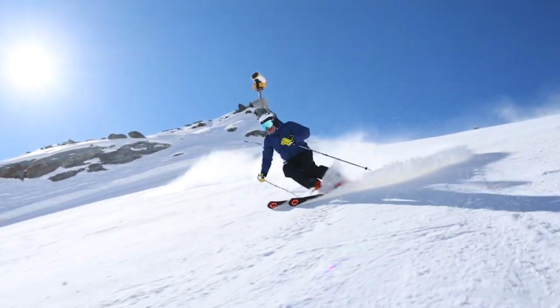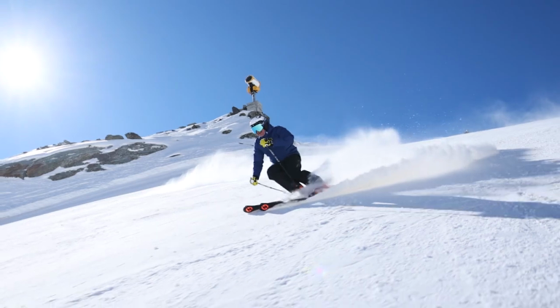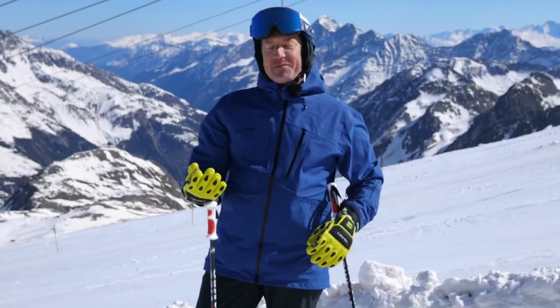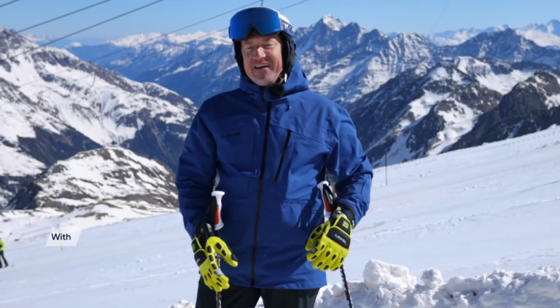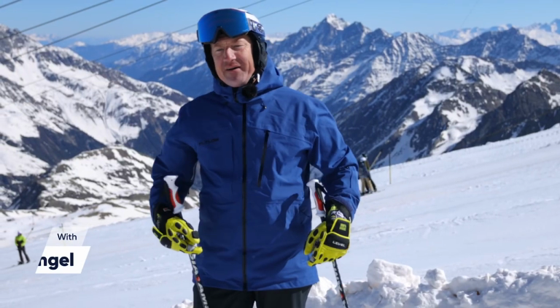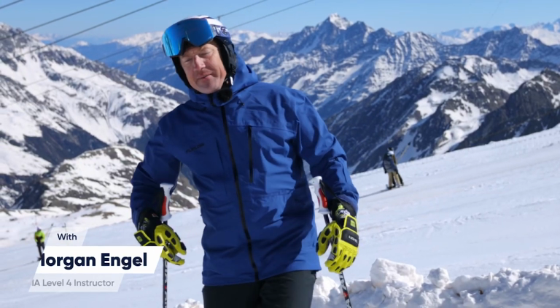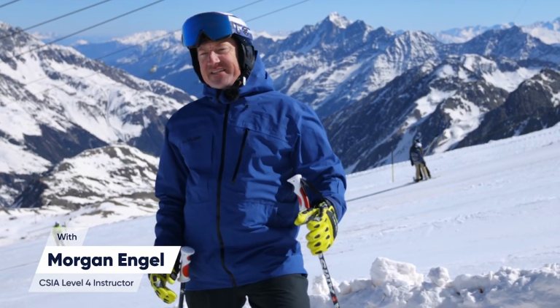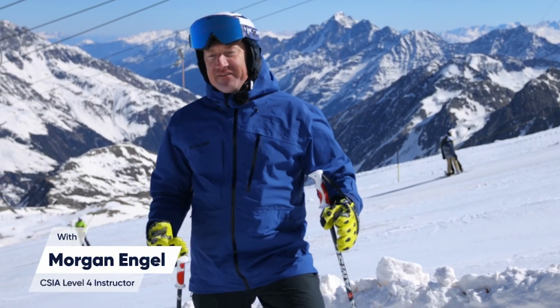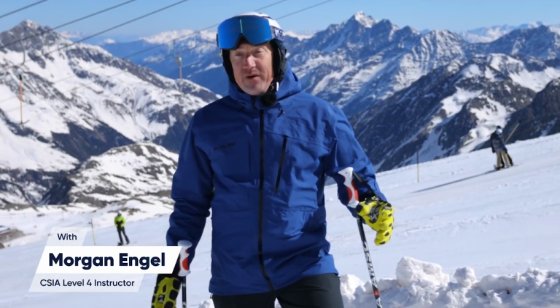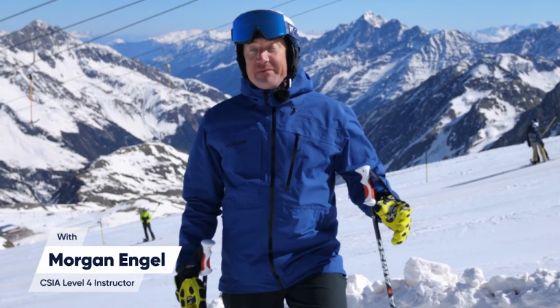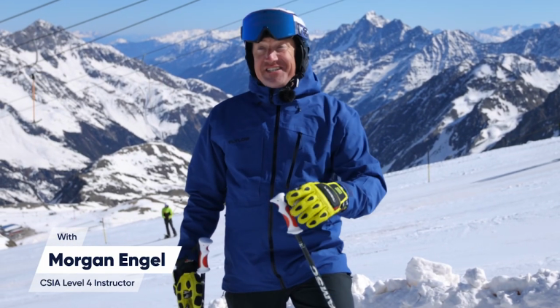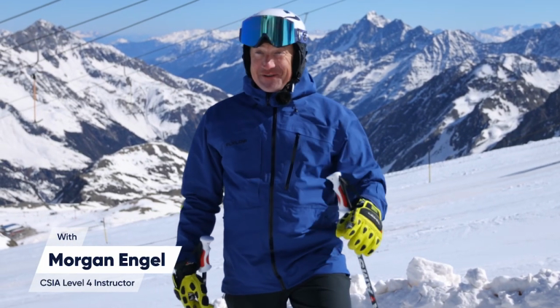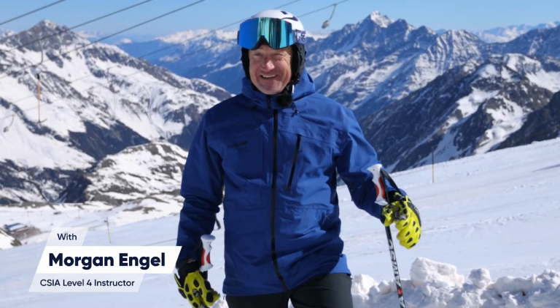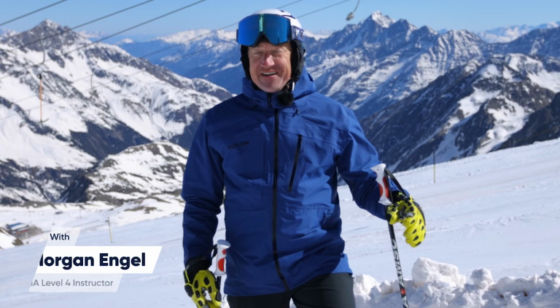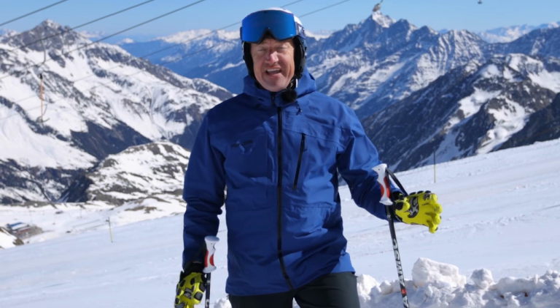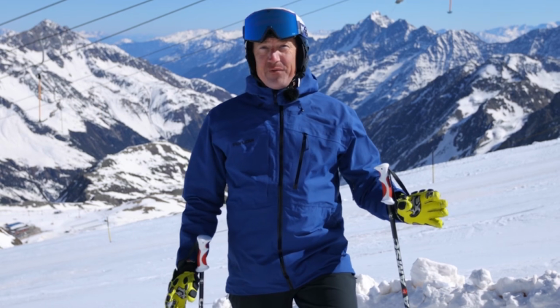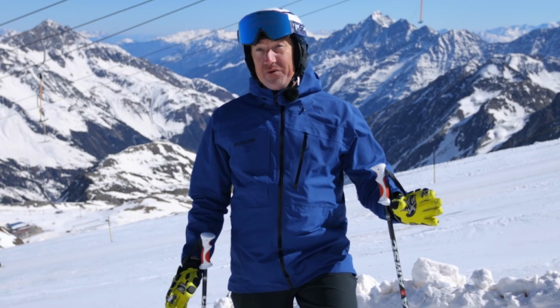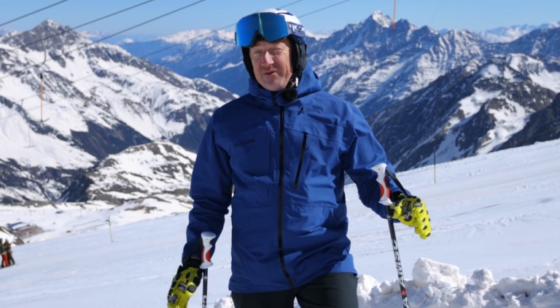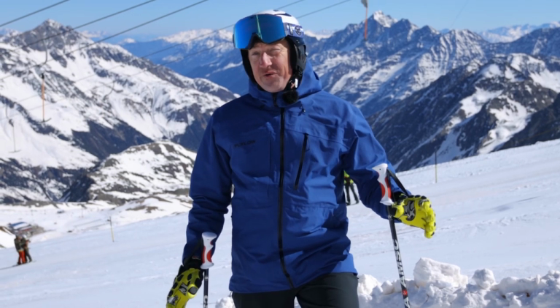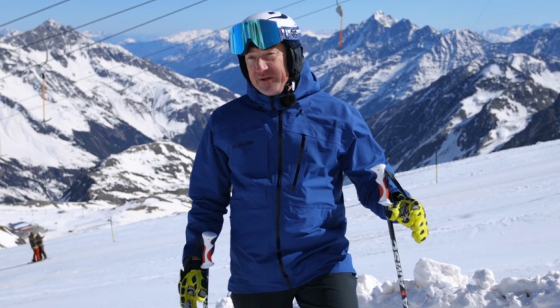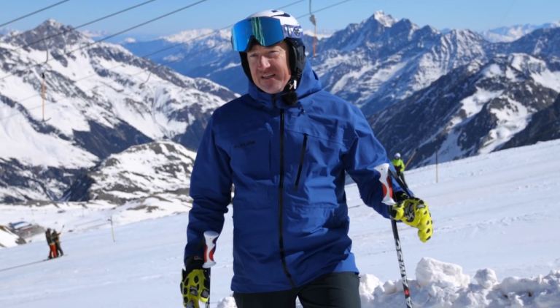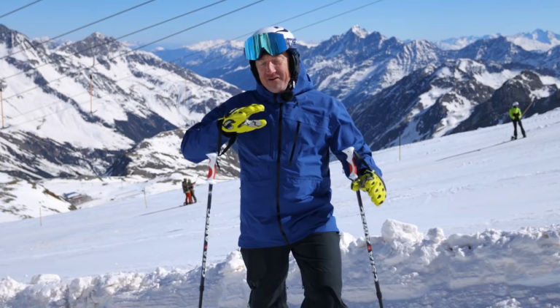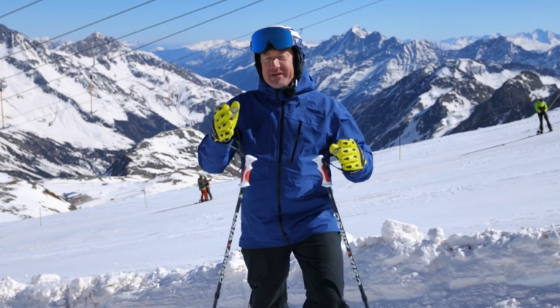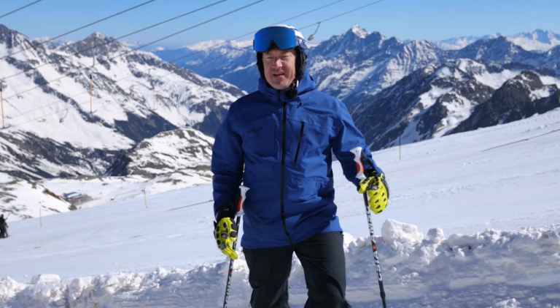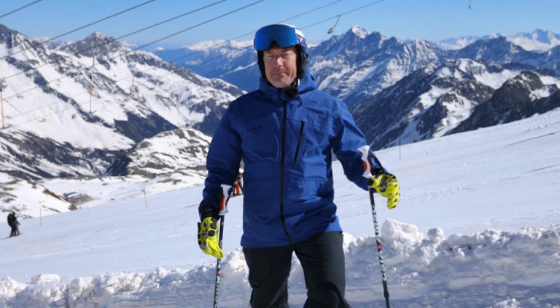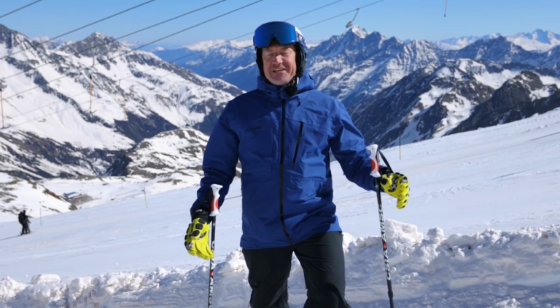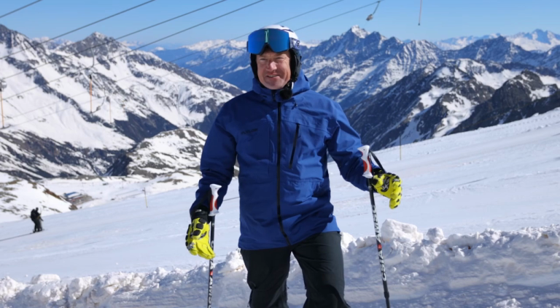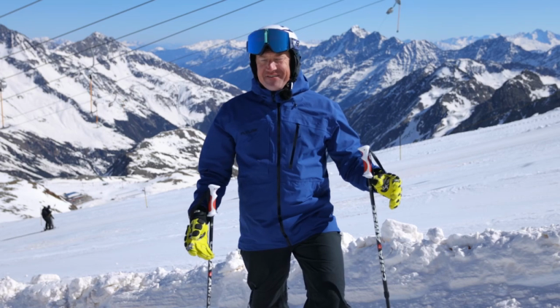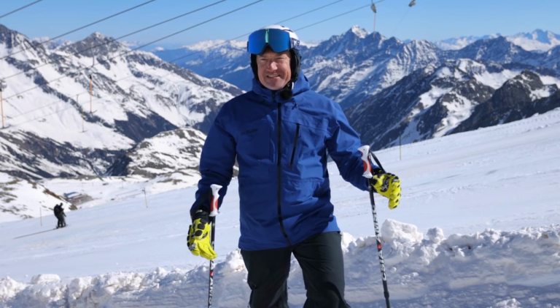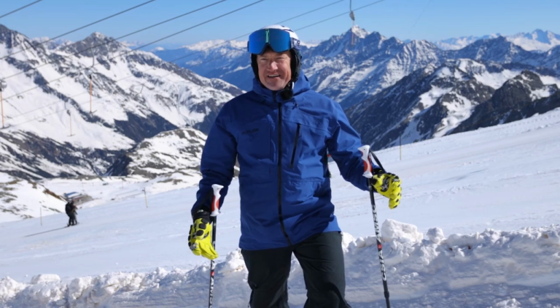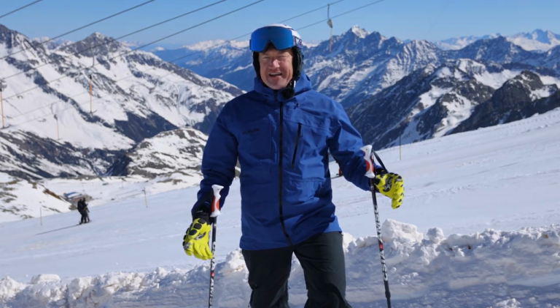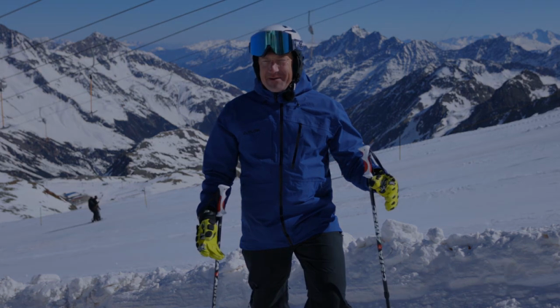Hi, my name is Morgan. I'm a CSIA Level 4. I've been teaching for 27 years, skiing for roughly 42 years. Our family has been passionate about skiing ever since I can remember.